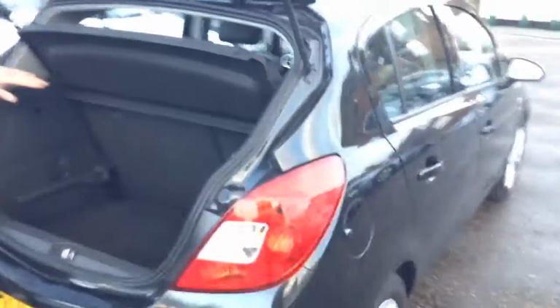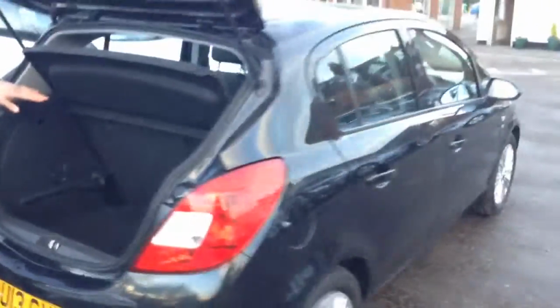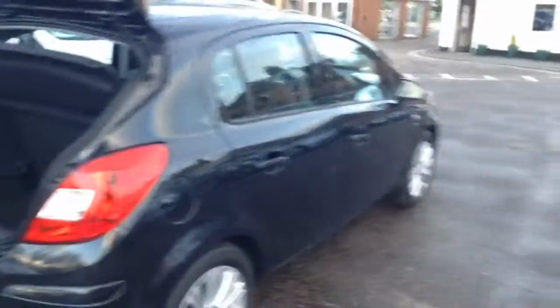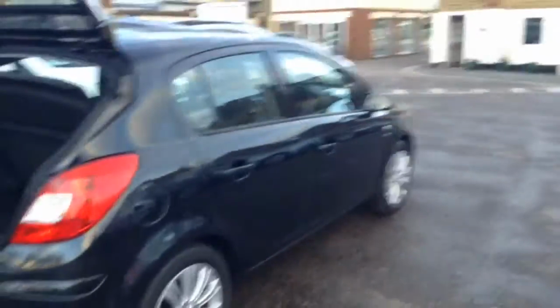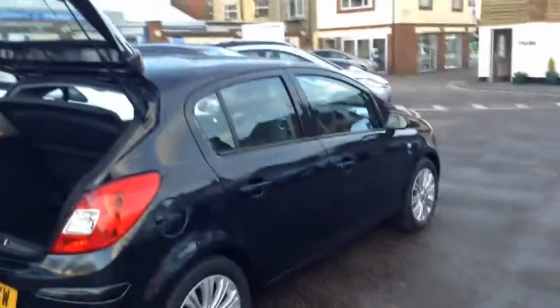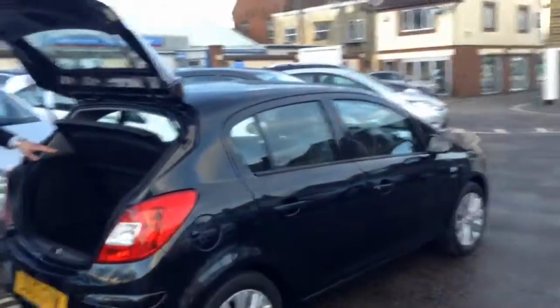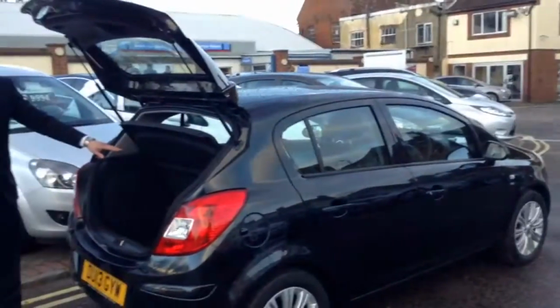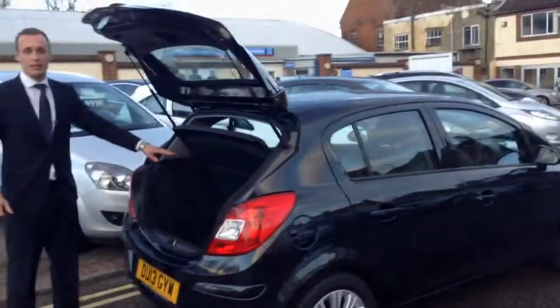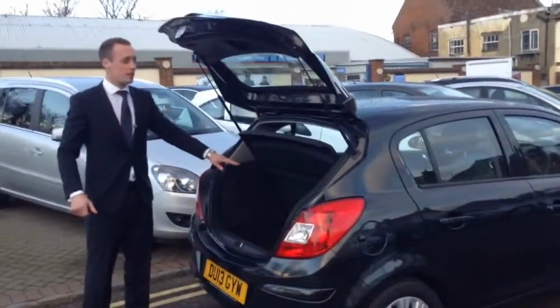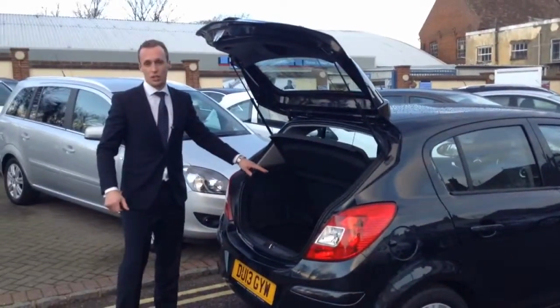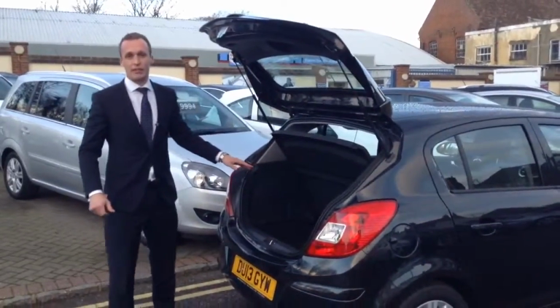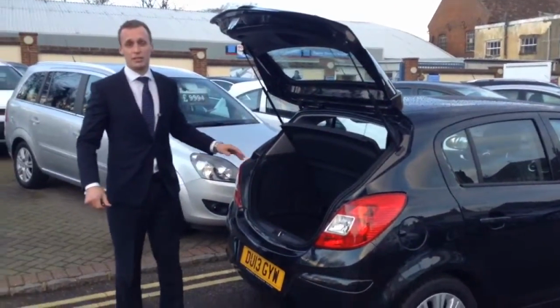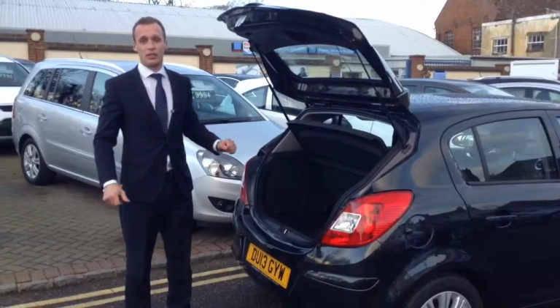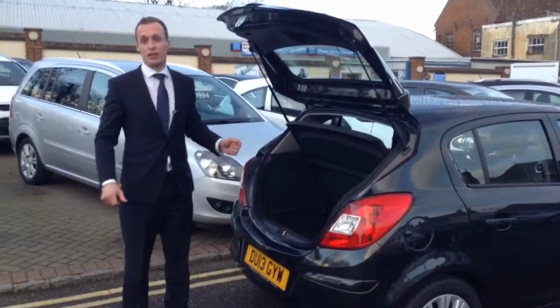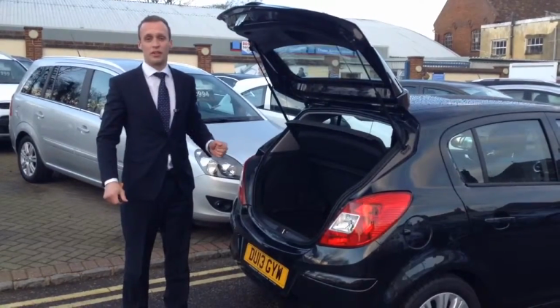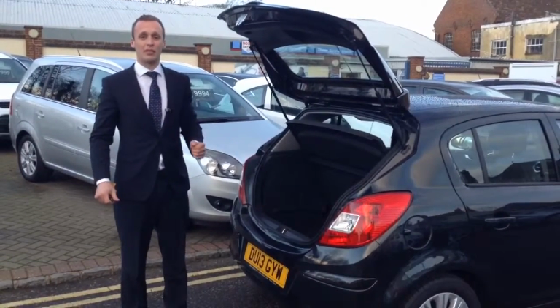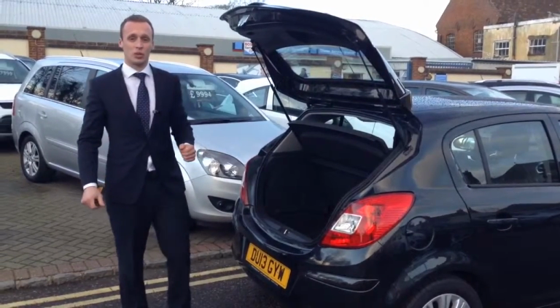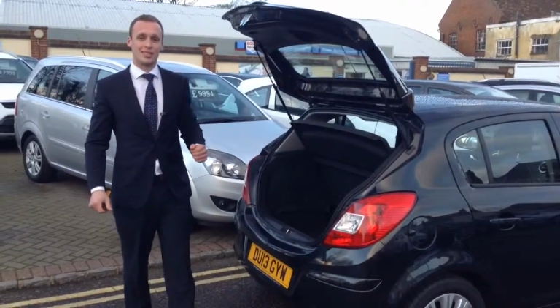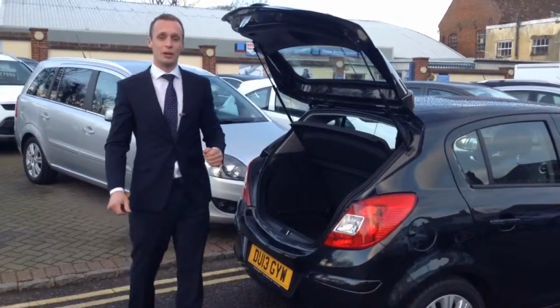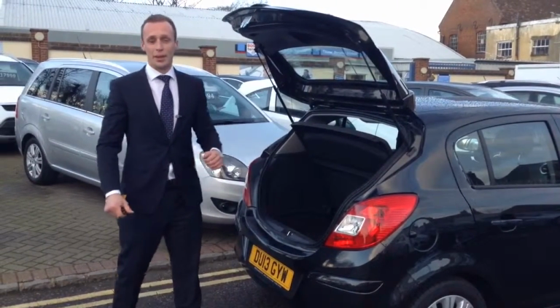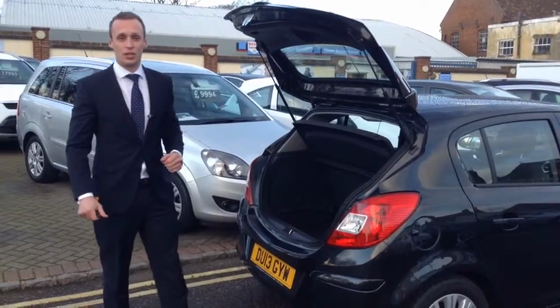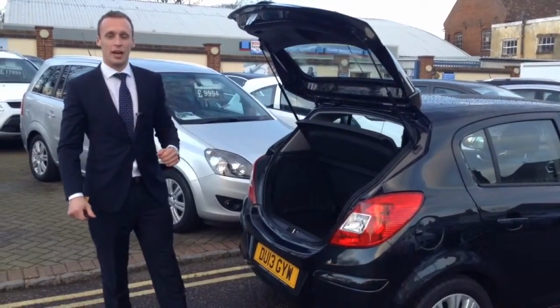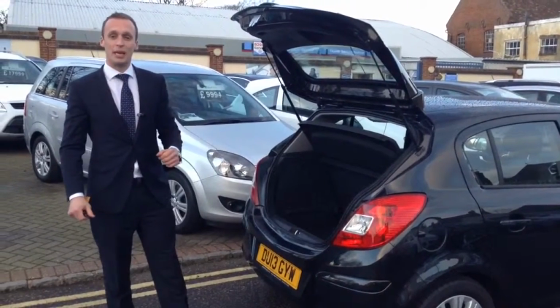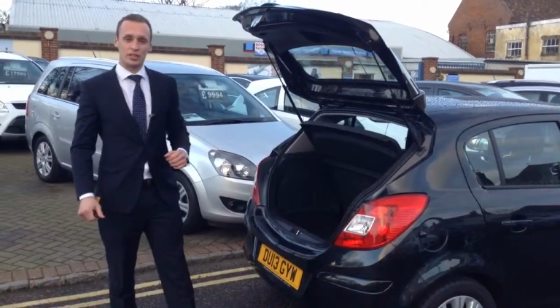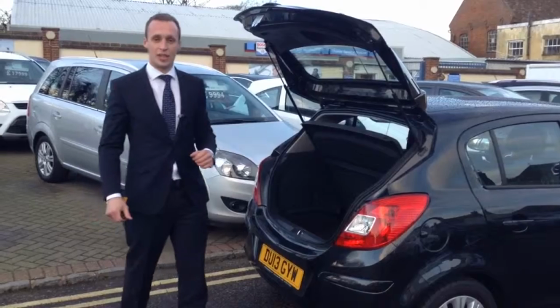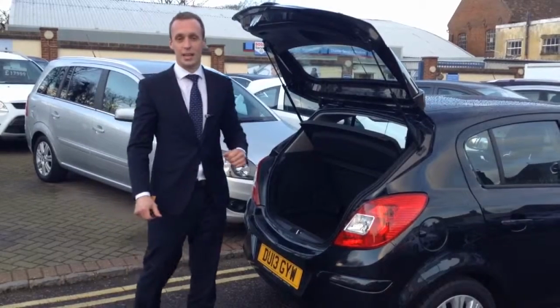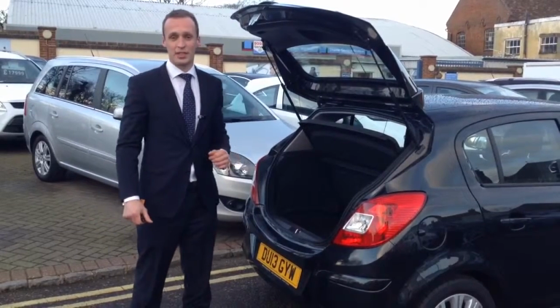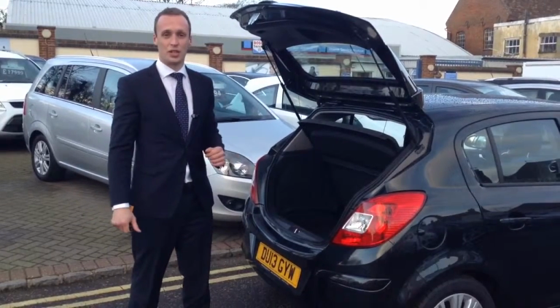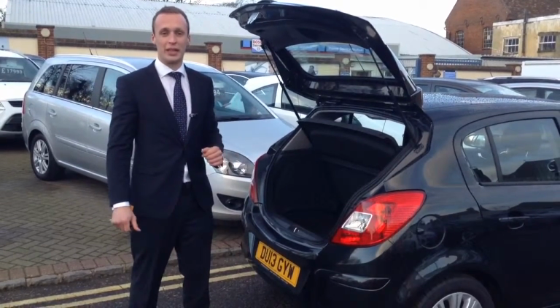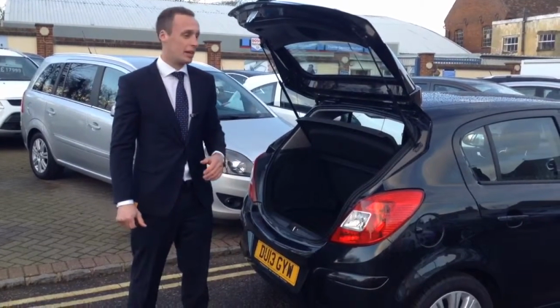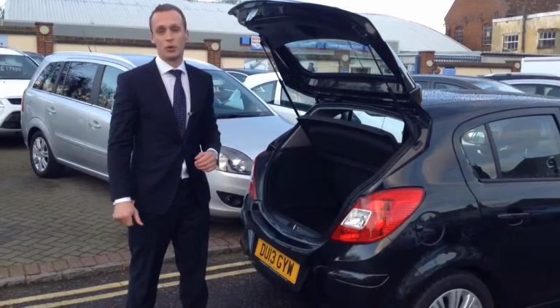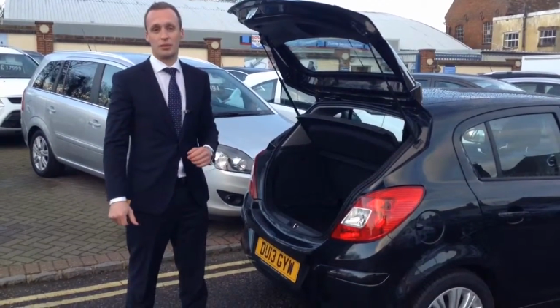Once again, I'll remind you the price is just £7,999, so this car's not going to be sticking around in our stock for very long. So if I were you, give us a call or send us an email. My name's Richard, my email address is richard@tainservicestation.co.uk, and I look forward to hearing from you.